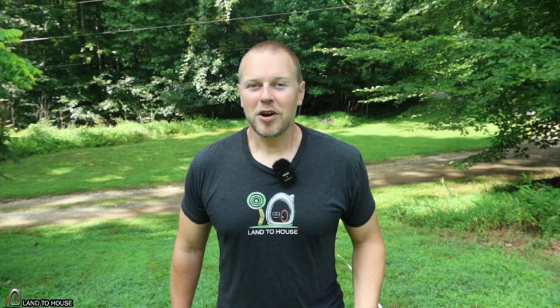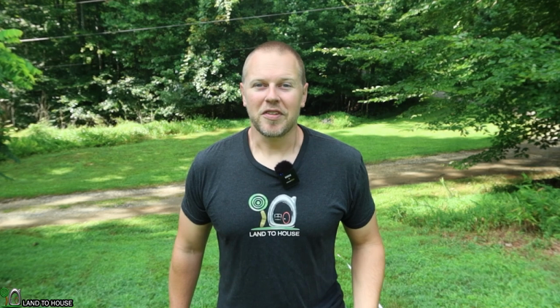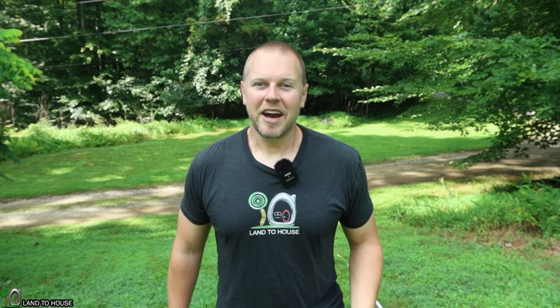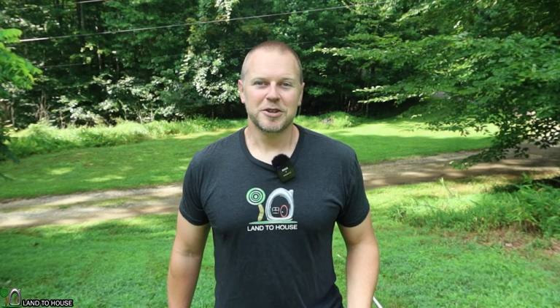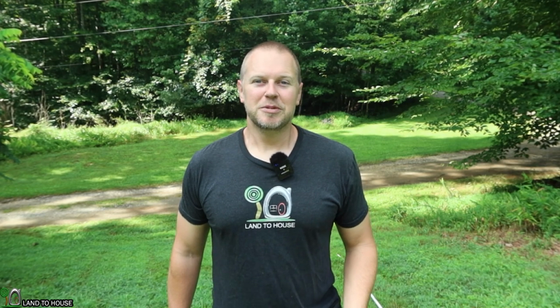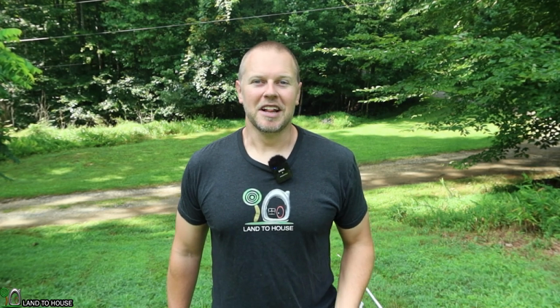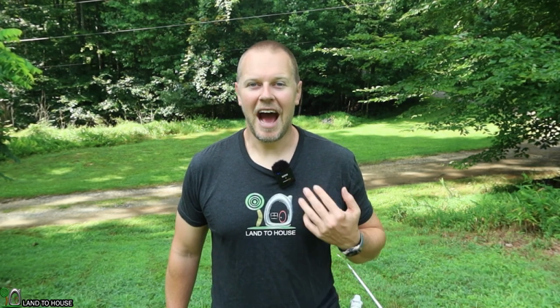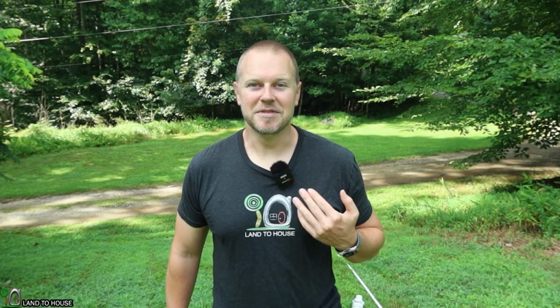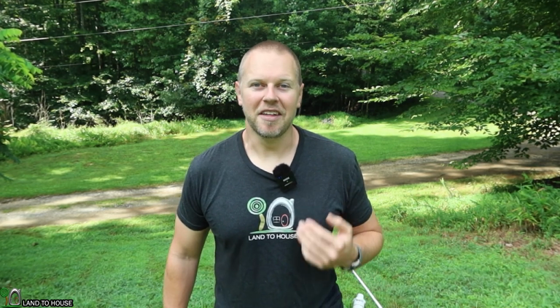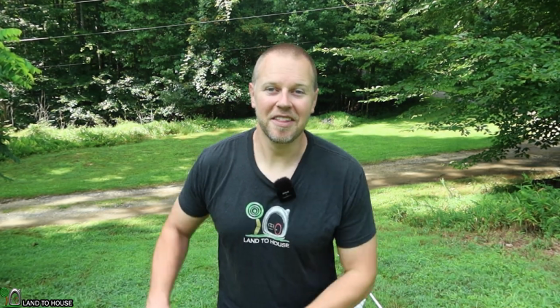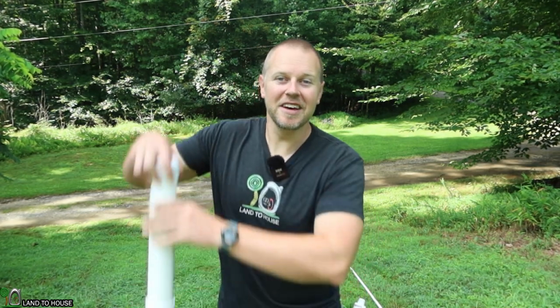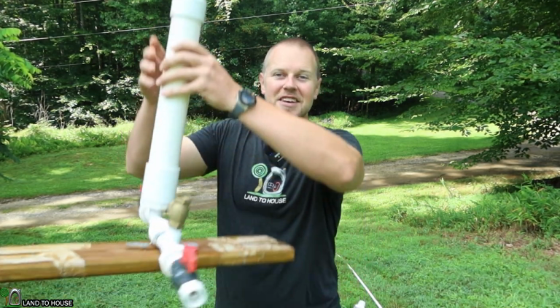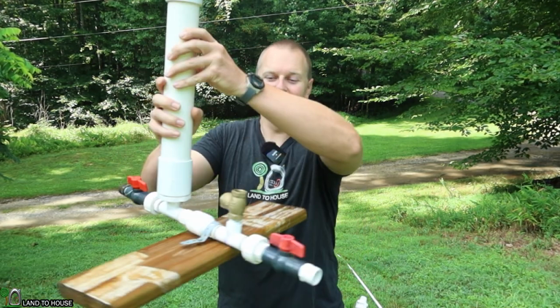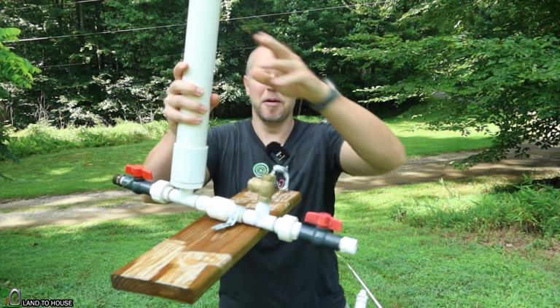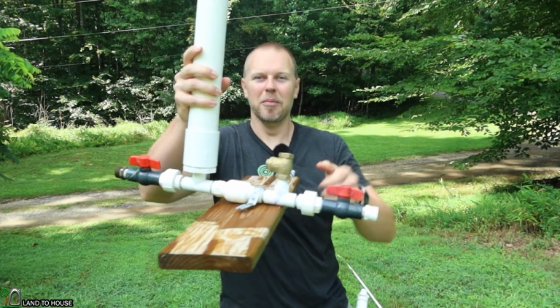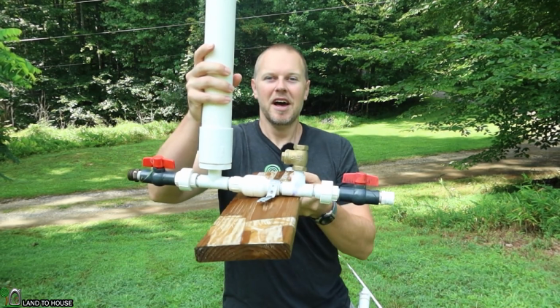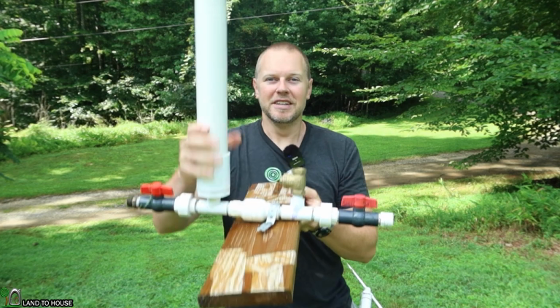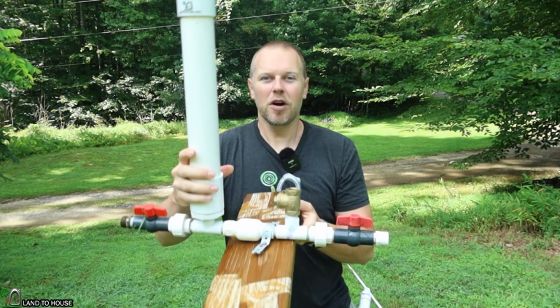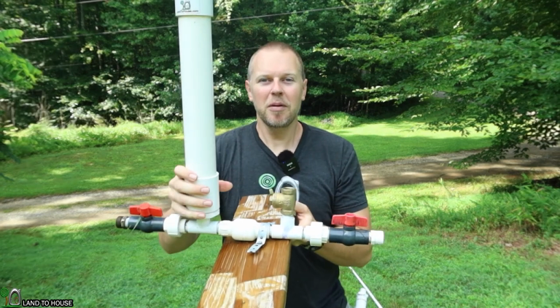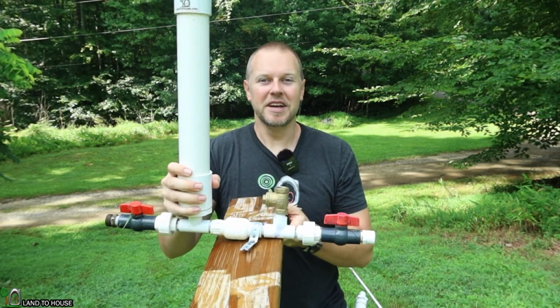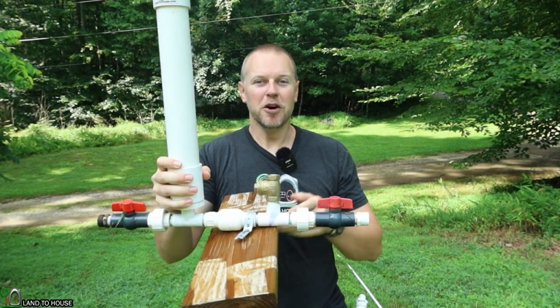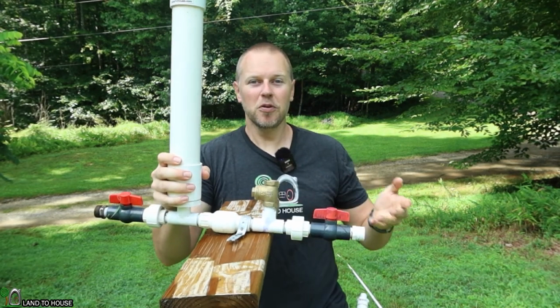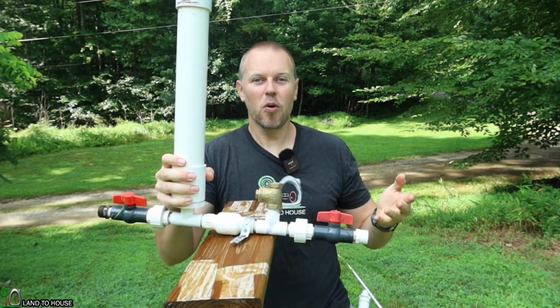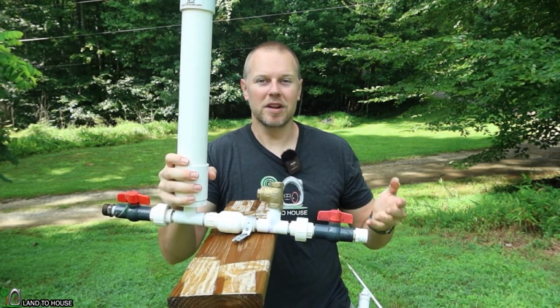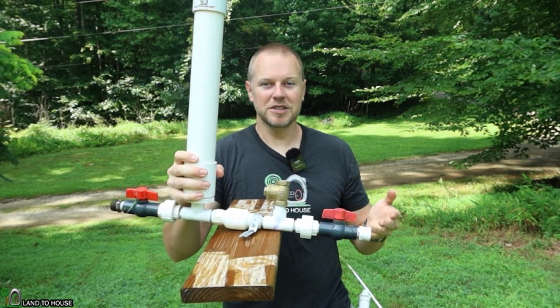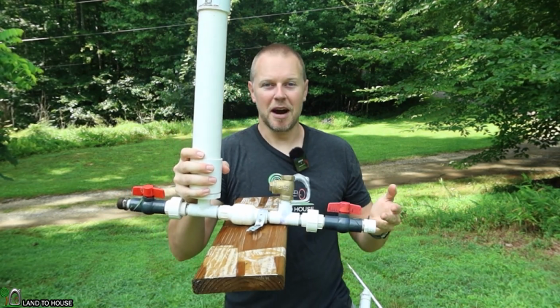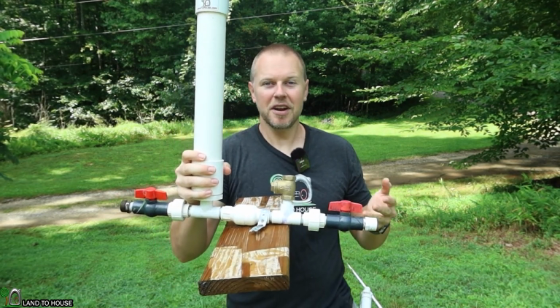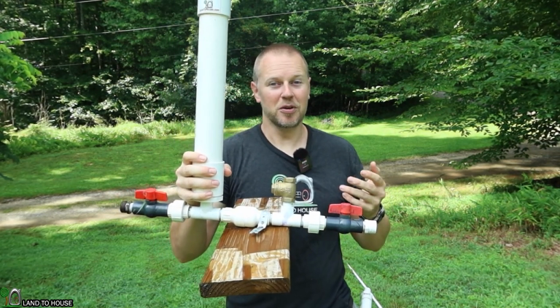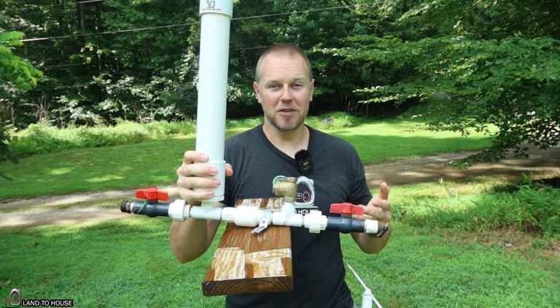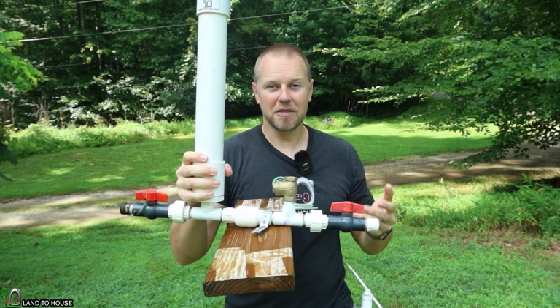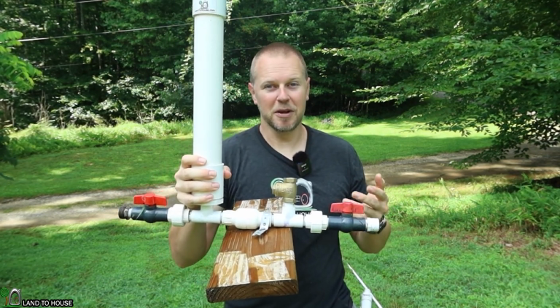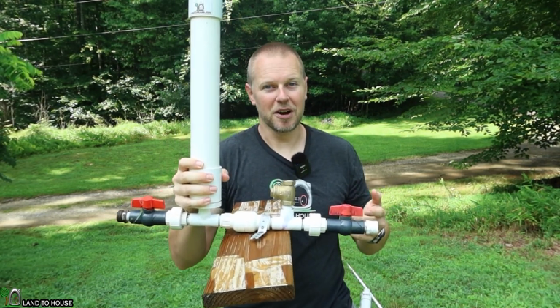Welcome to the Landahouse YouTube channel. I'm Seth. This is a ram pump — a water pump that needs no fuel or electricity to operate, only flowing, falling water.